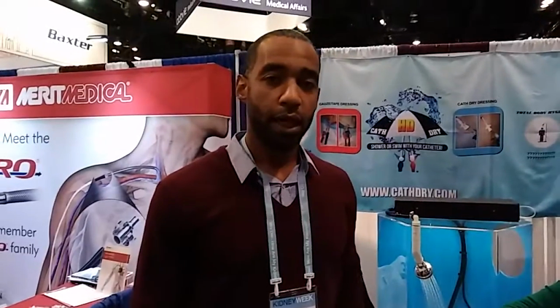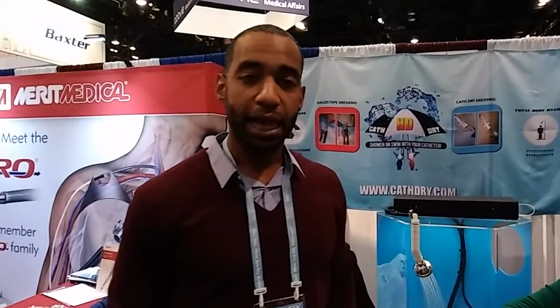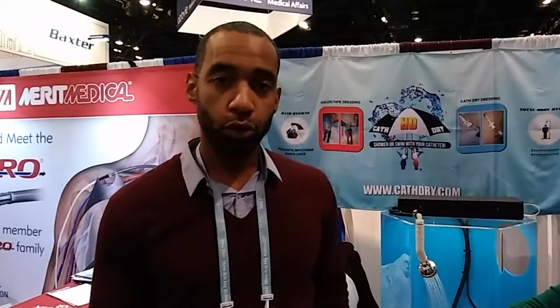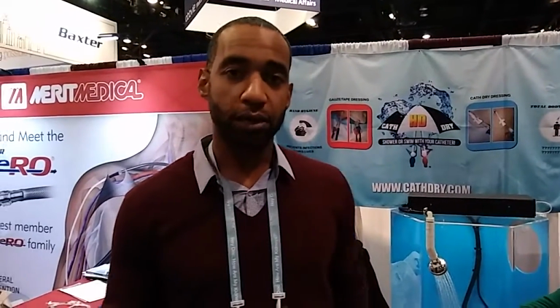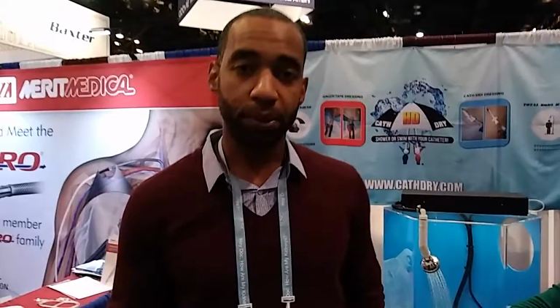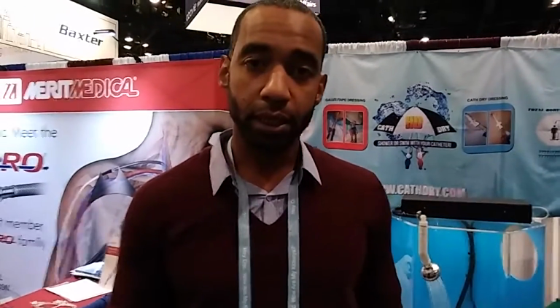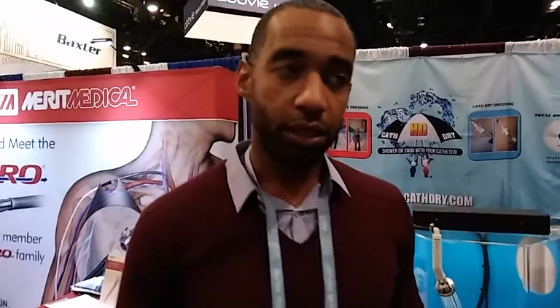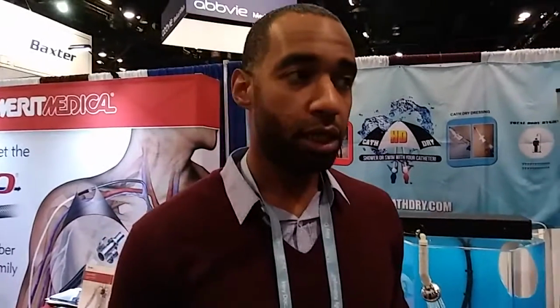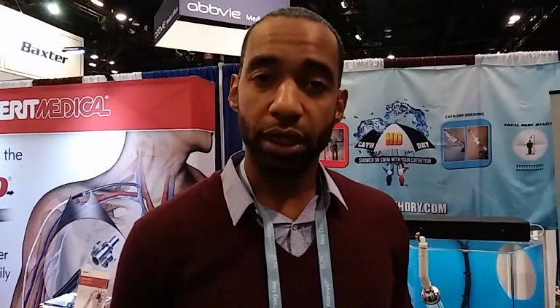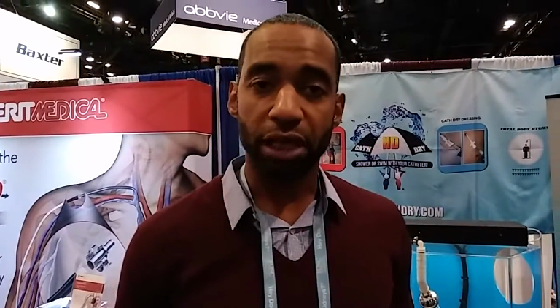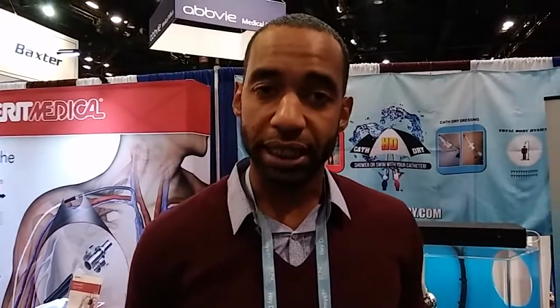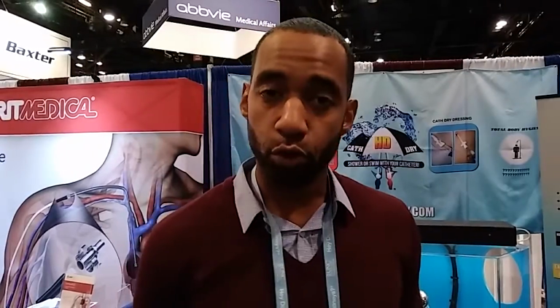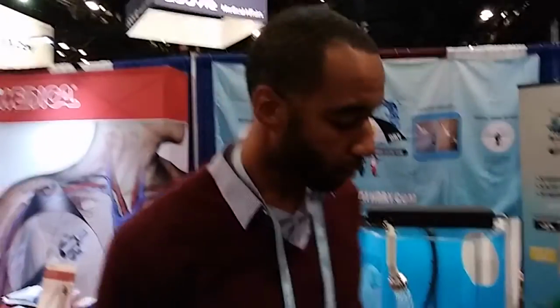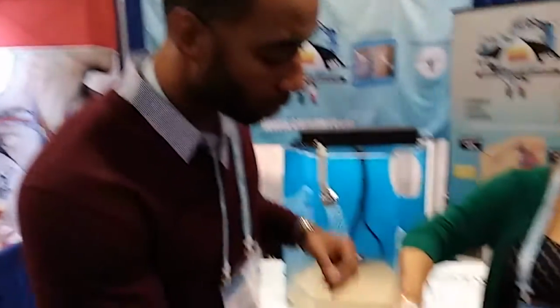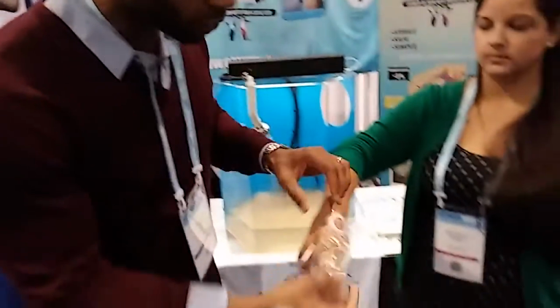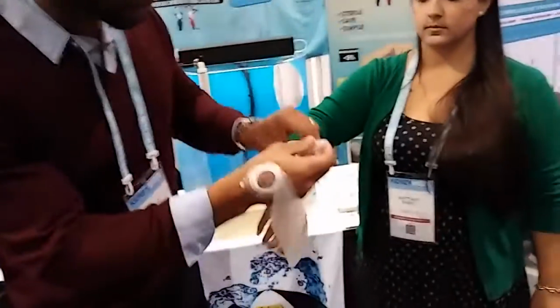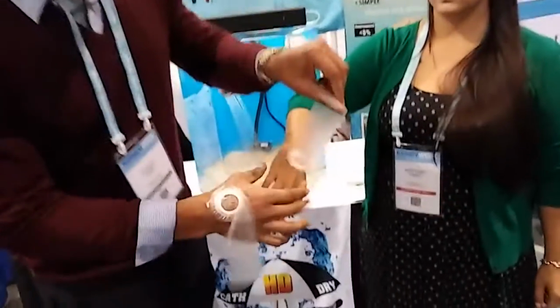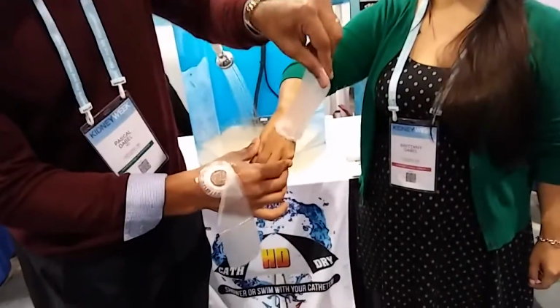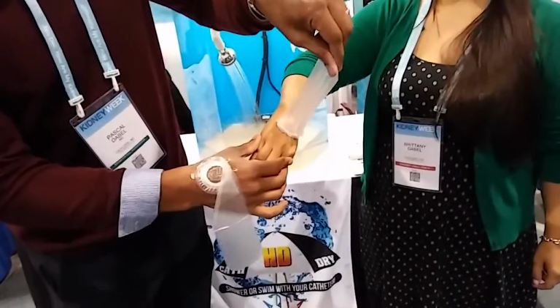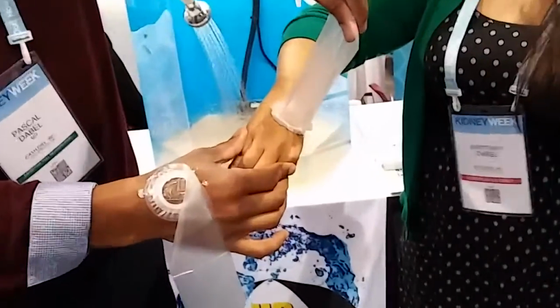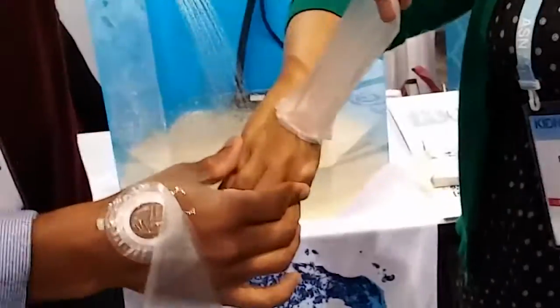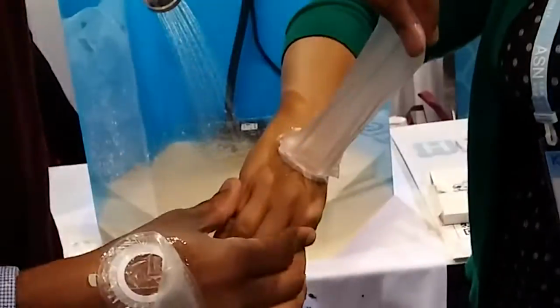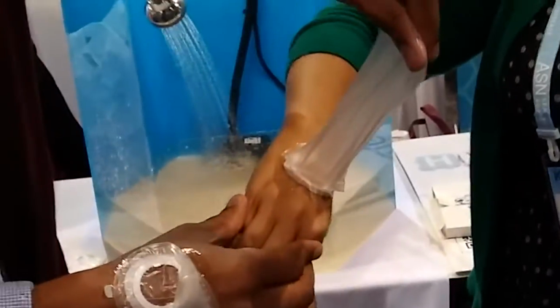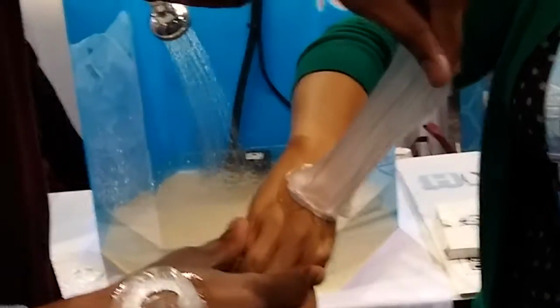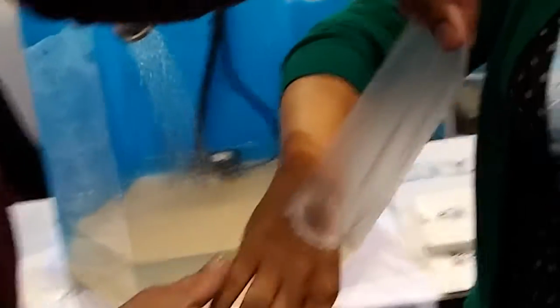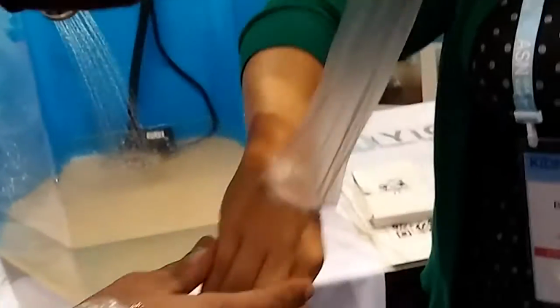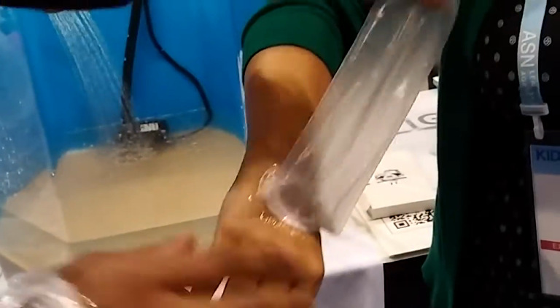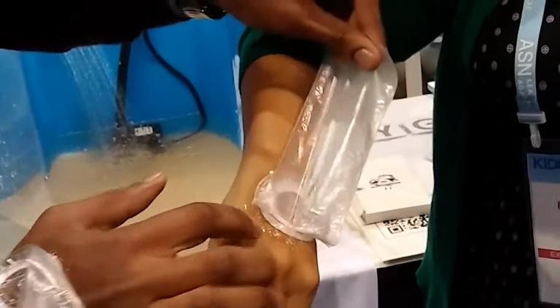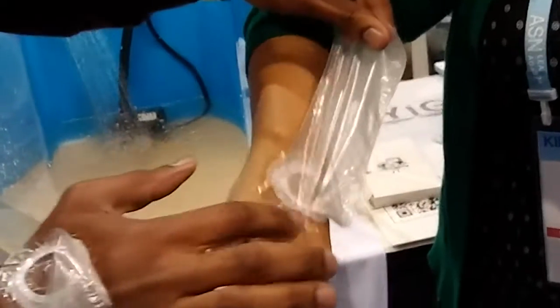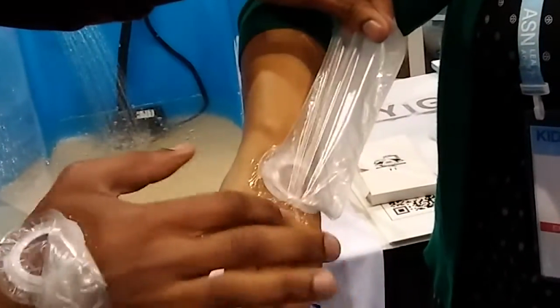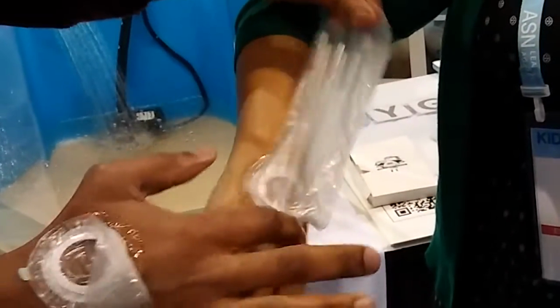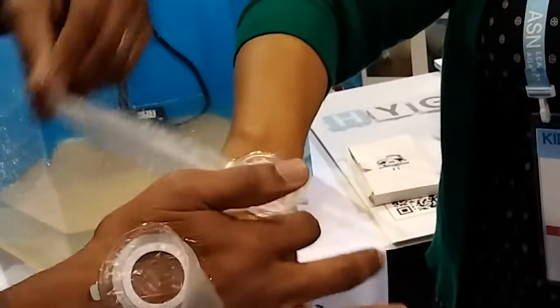Hi, and I will show you how simply the cap dry dressing is removed. As you can see, it is very sturdy and does not come off easily. And if you look on the edges, it cannot be removed.